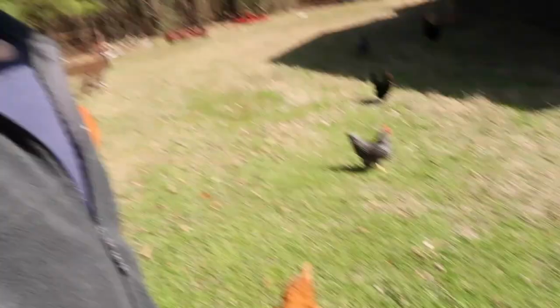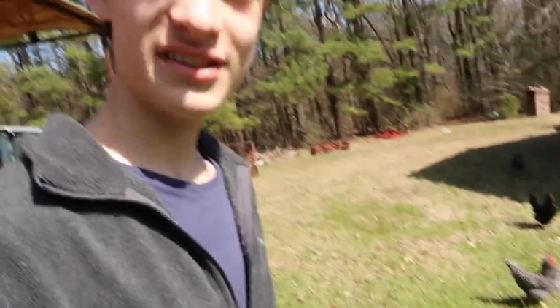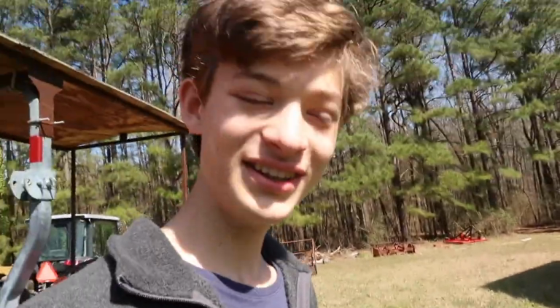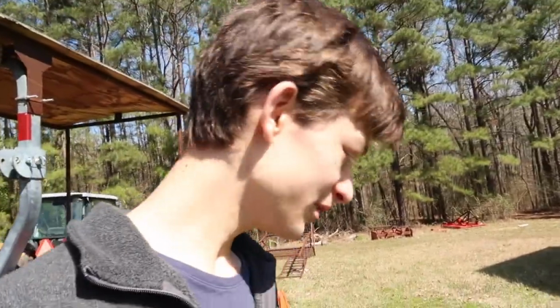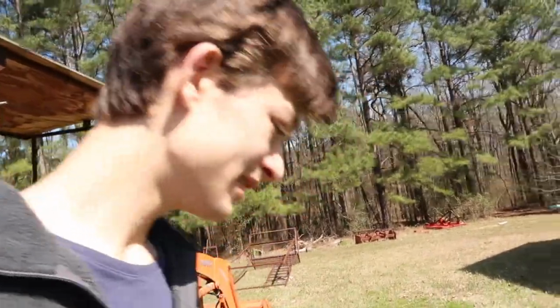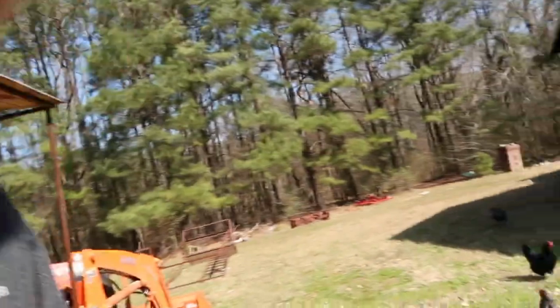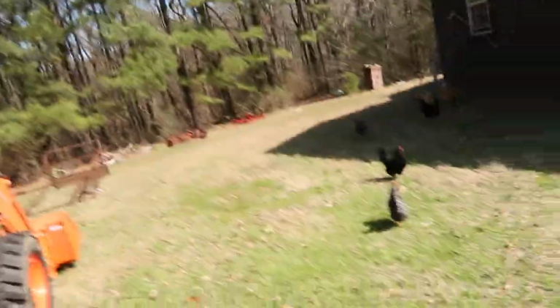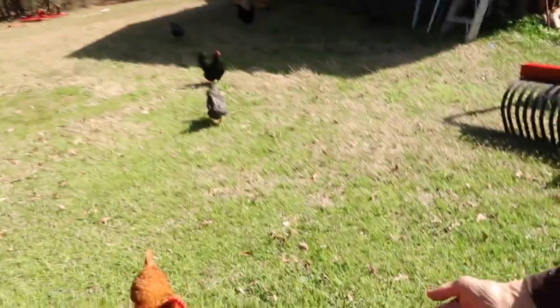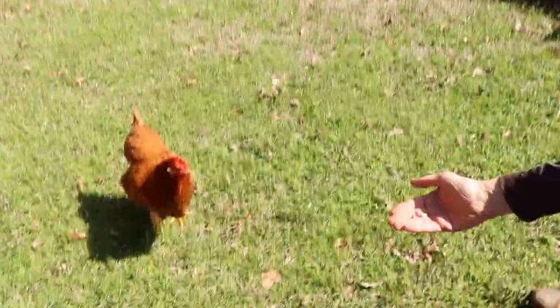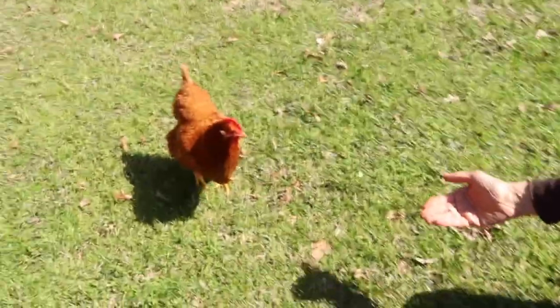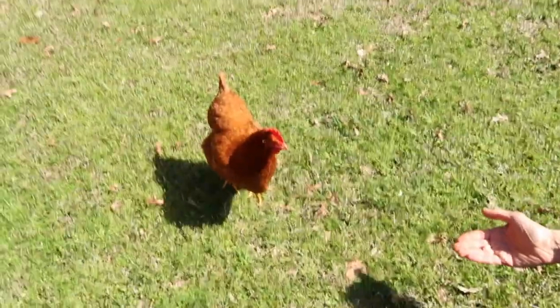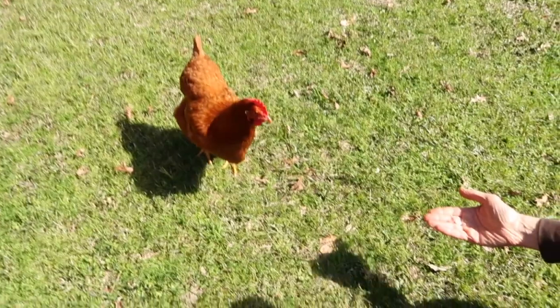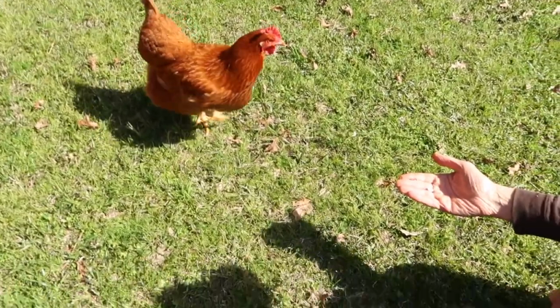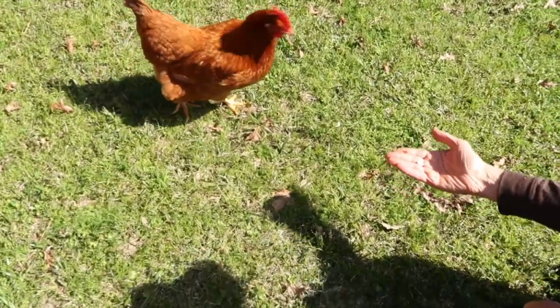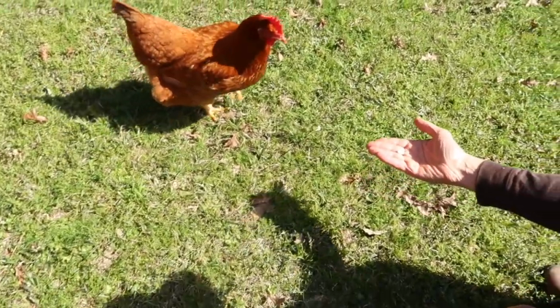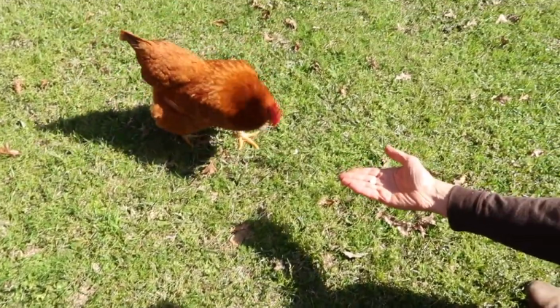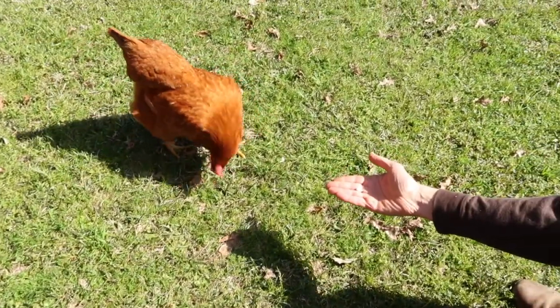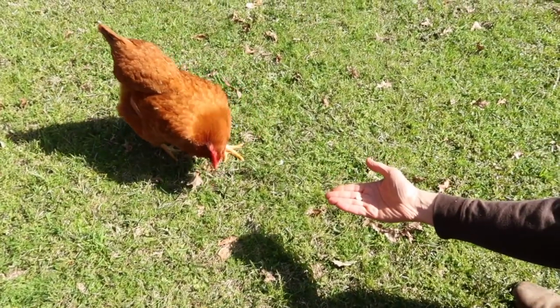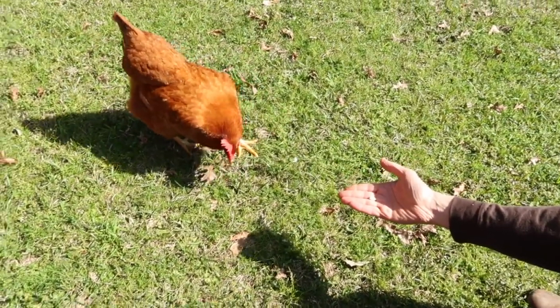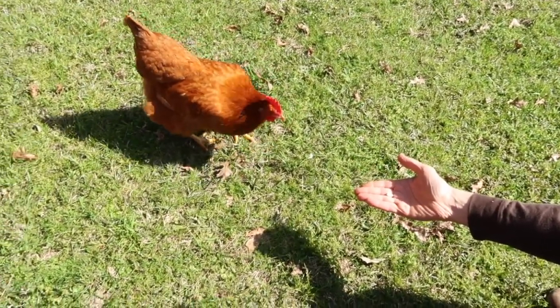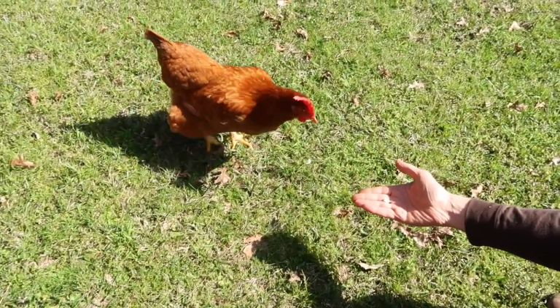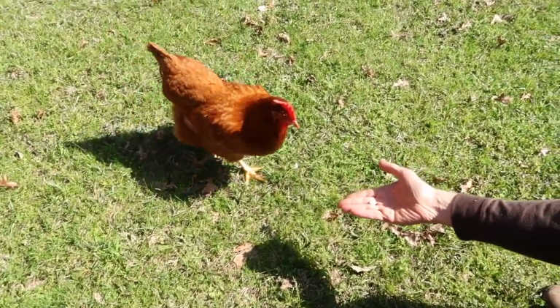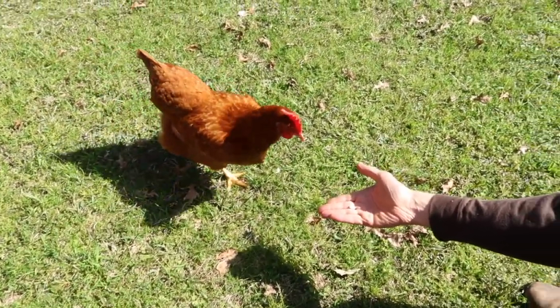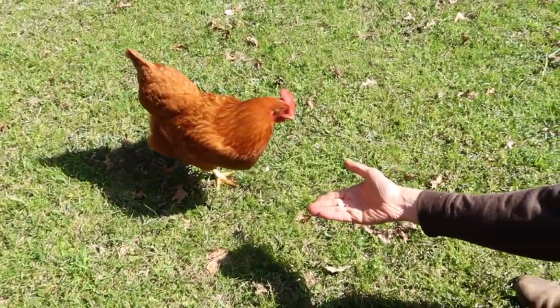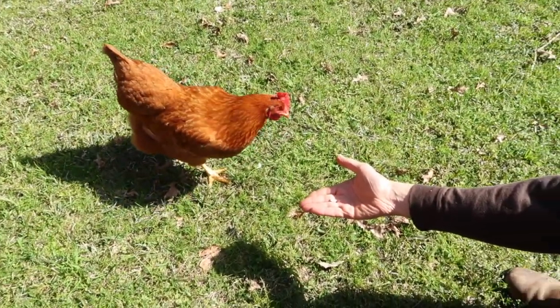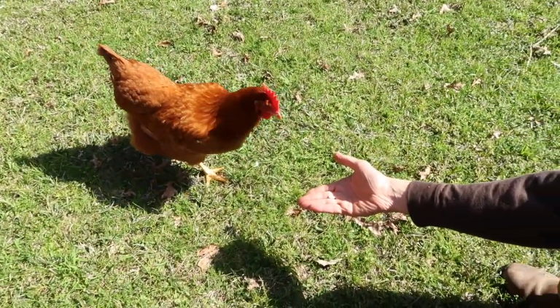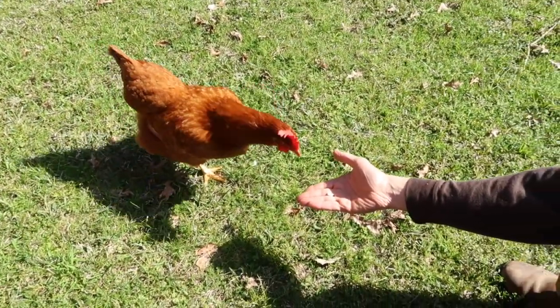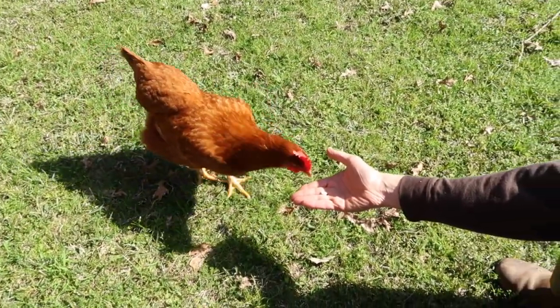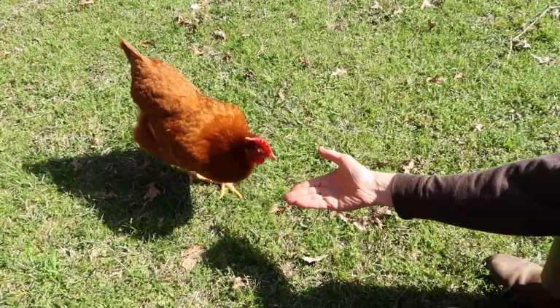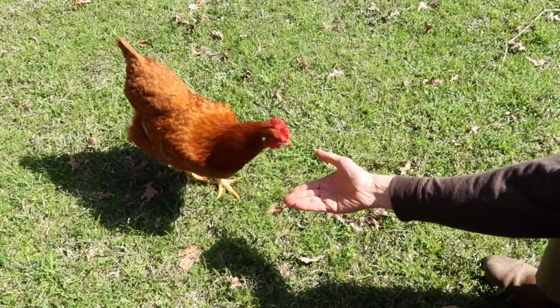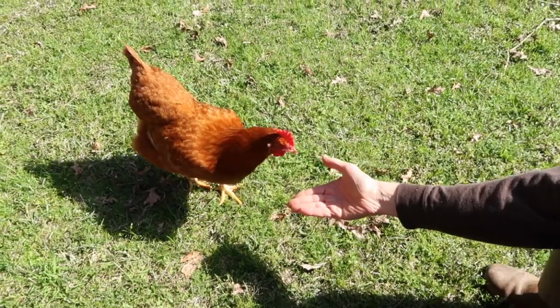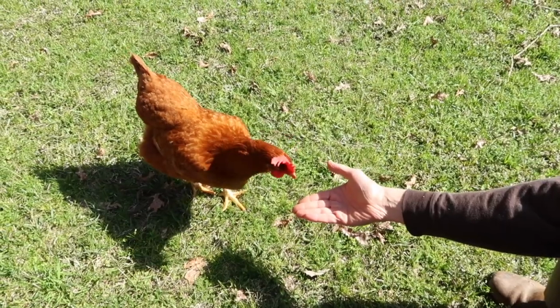She still doesn't really want to eat a peanut, so let's see if we can get her to eat one. It's okay Big Red, you can eat a peanut. She doesn't quite trust us right now. There she goes.